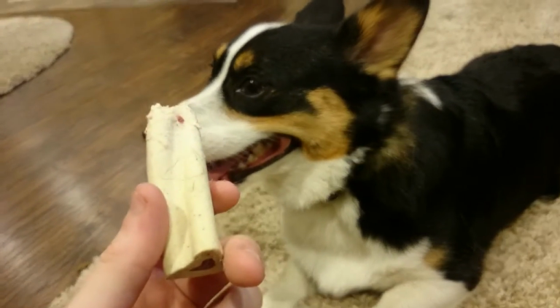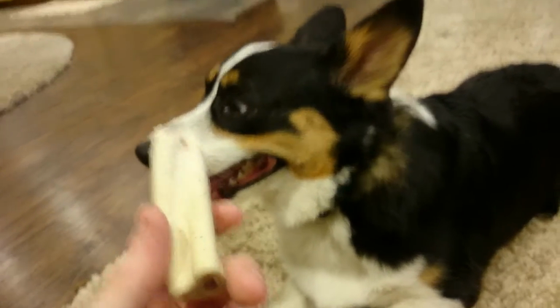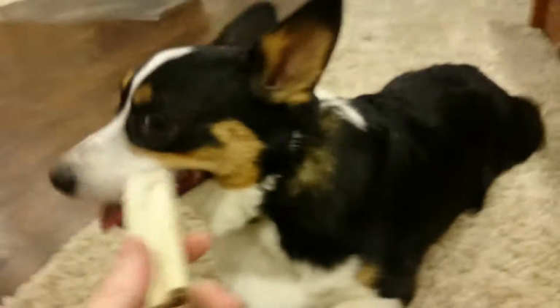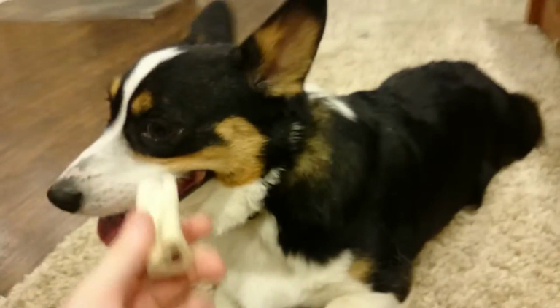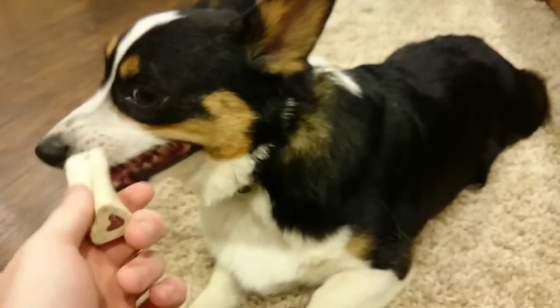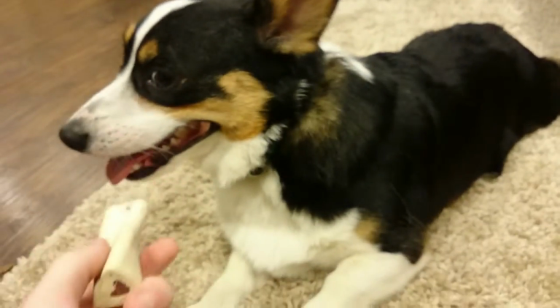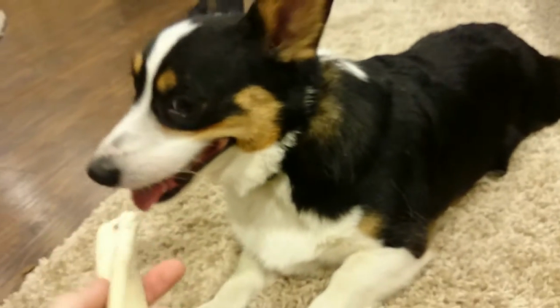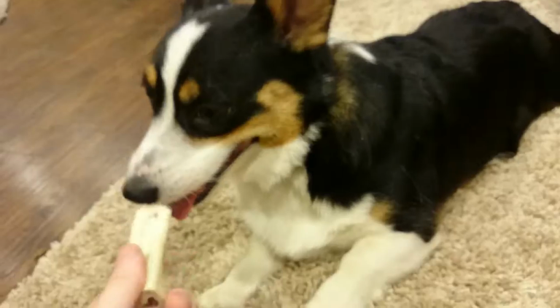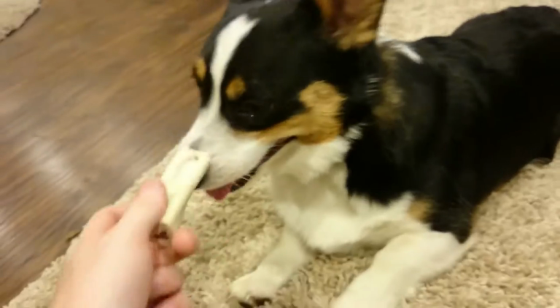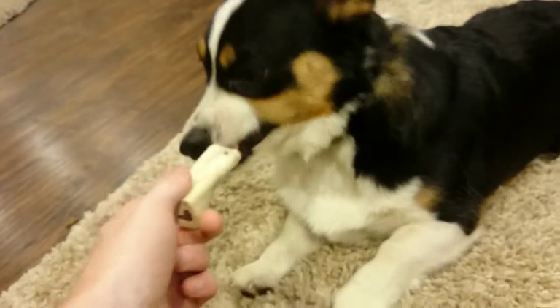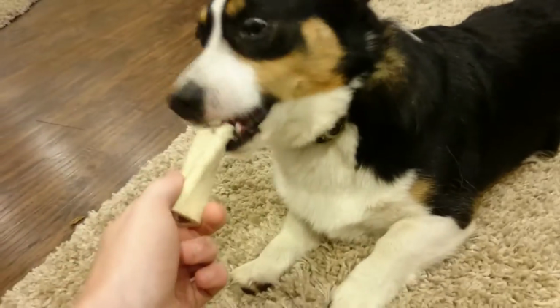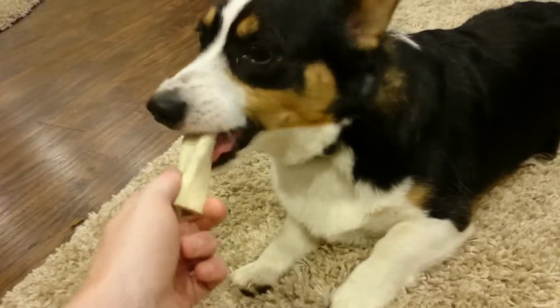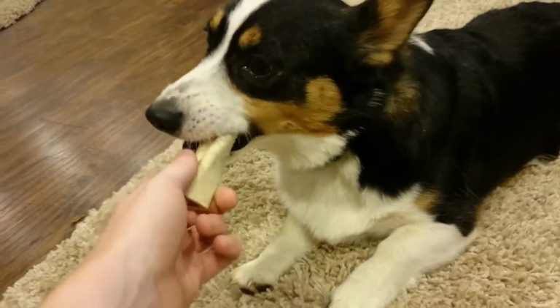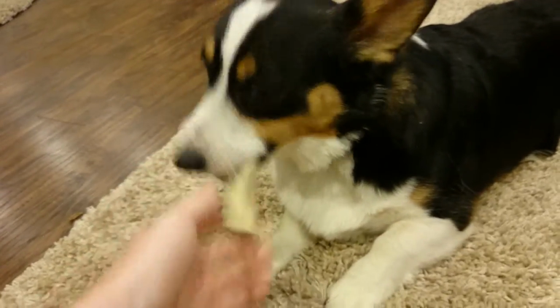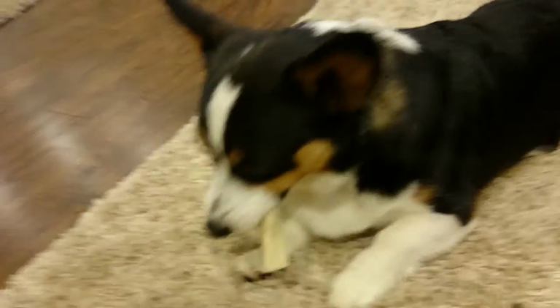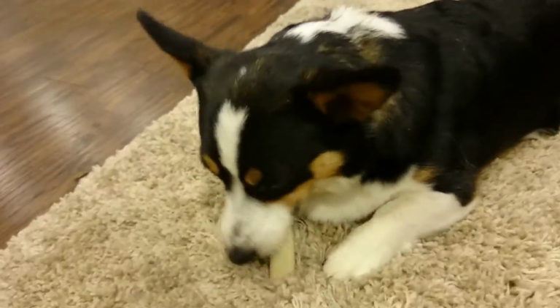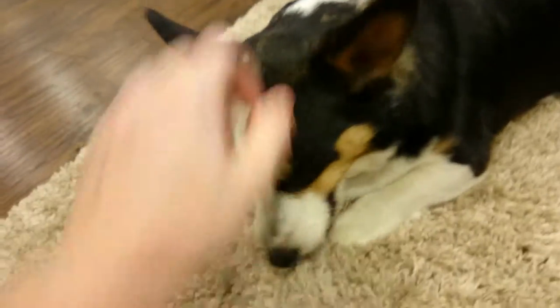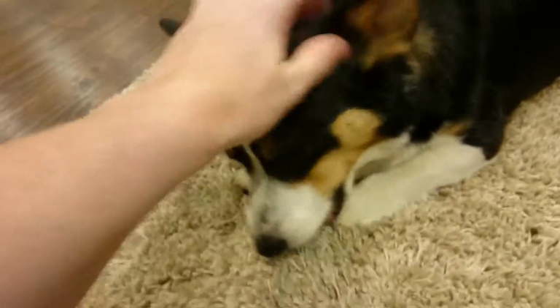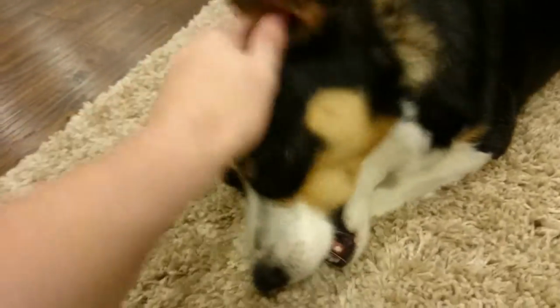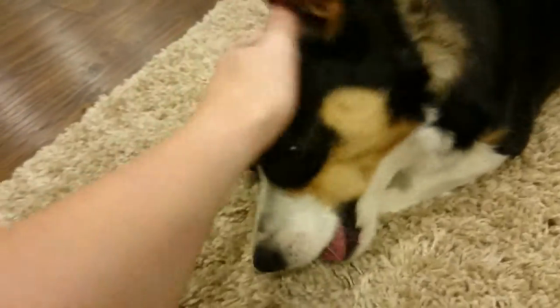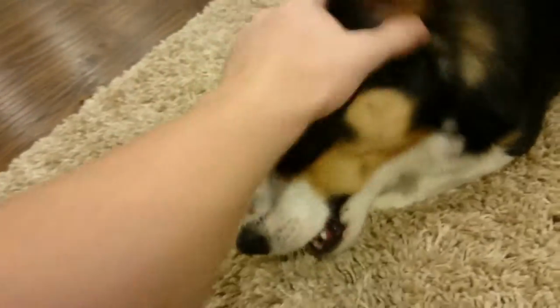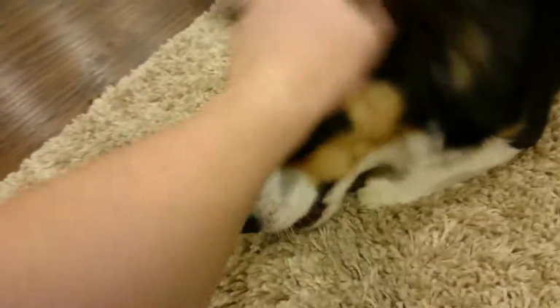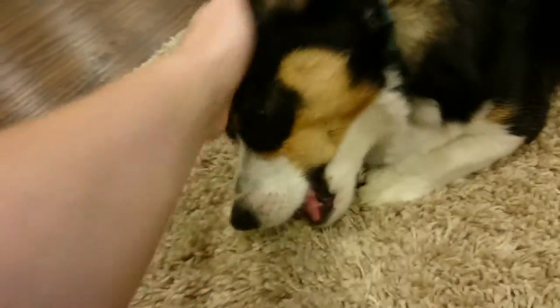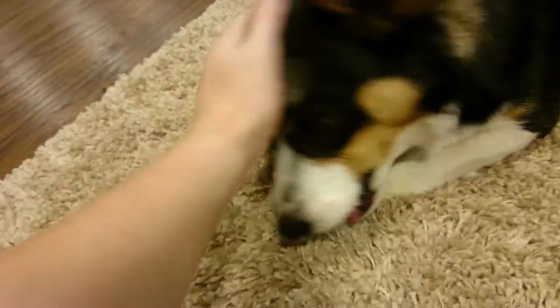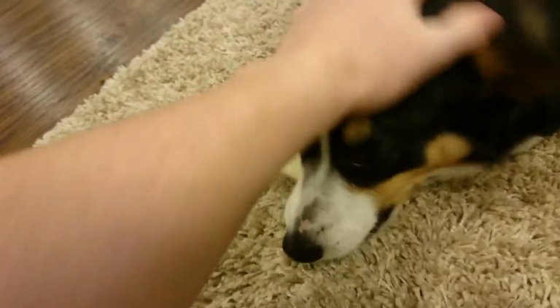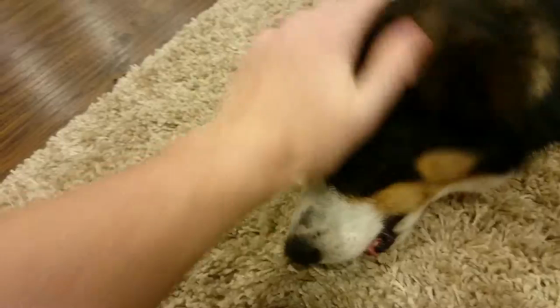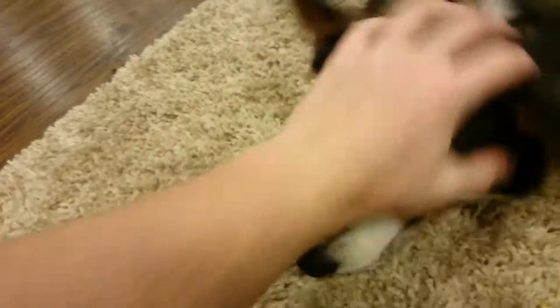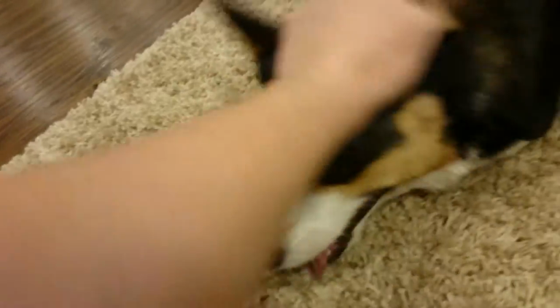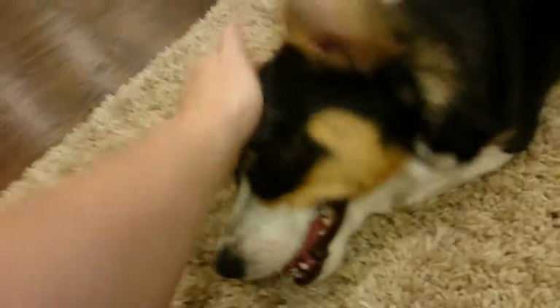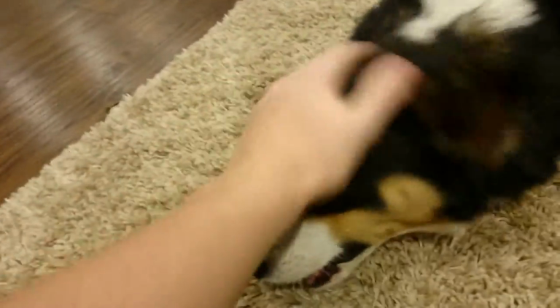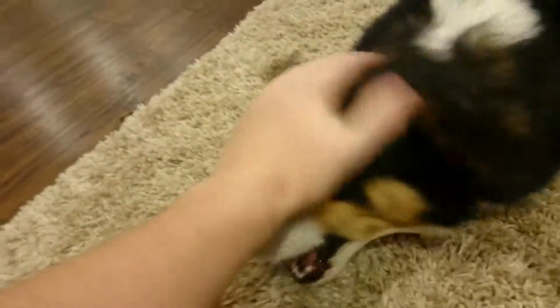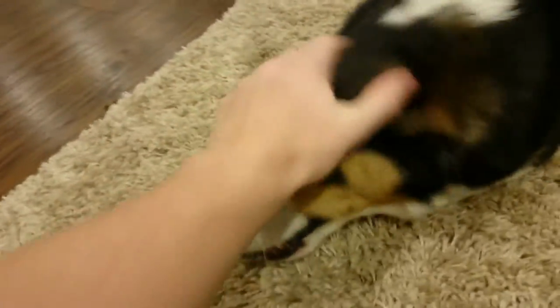Your dogs can thank me later. Here you go, buddy — good boy! You like the Busy Bone?